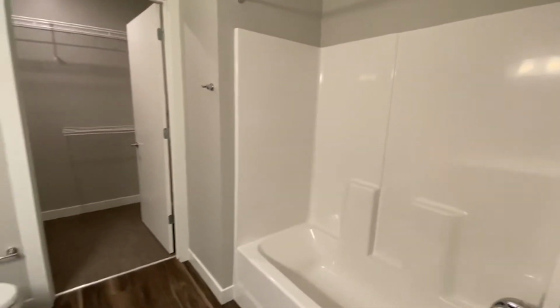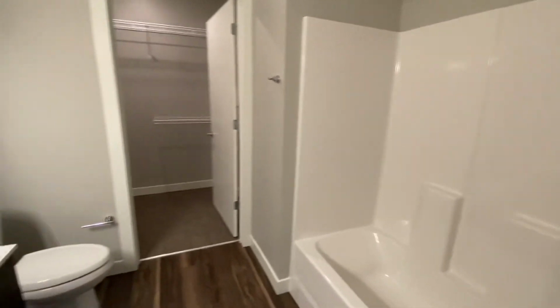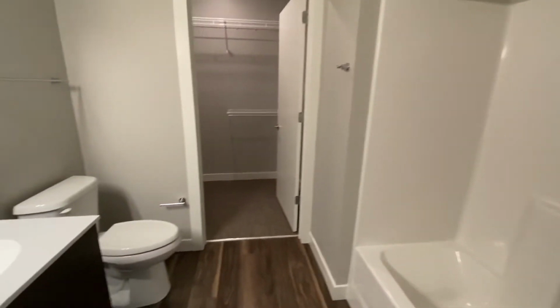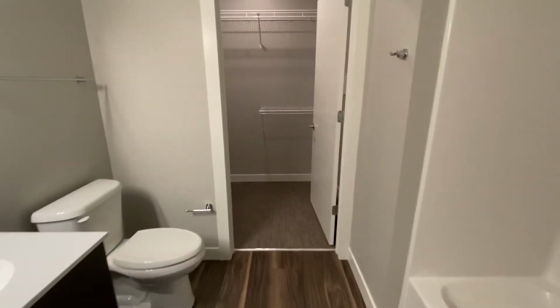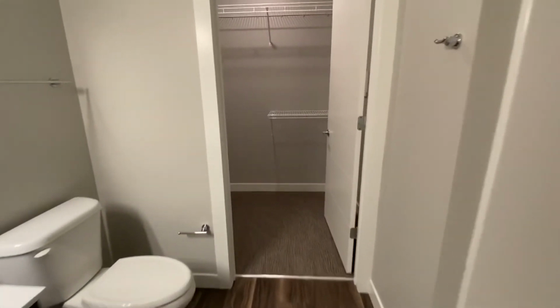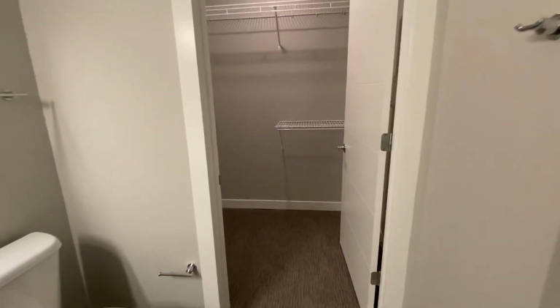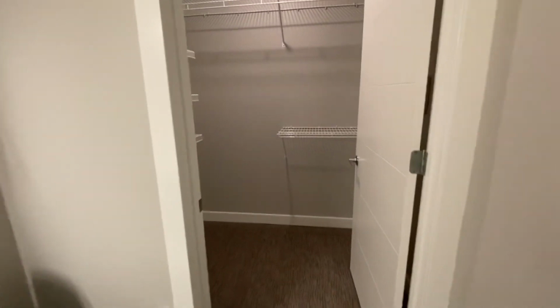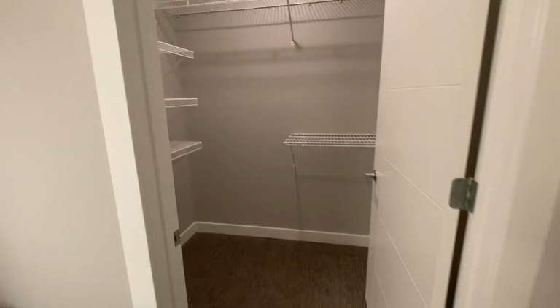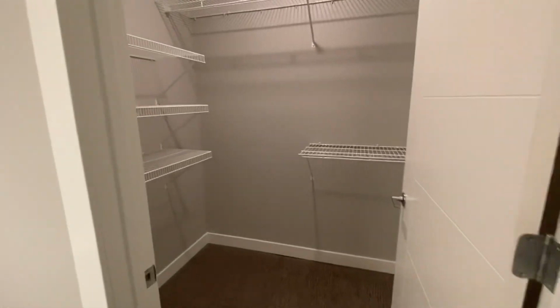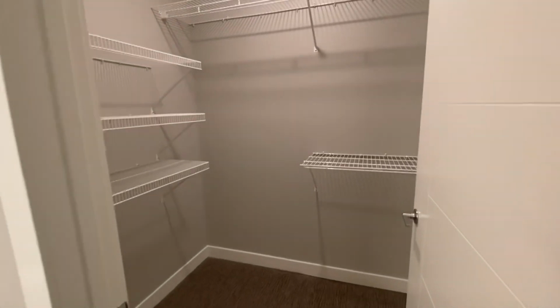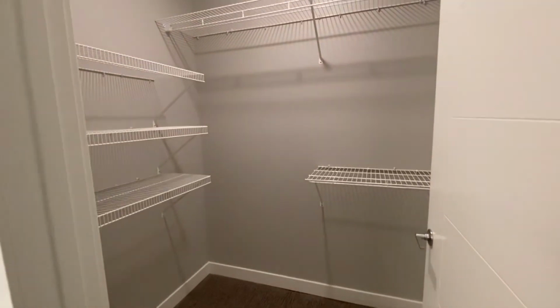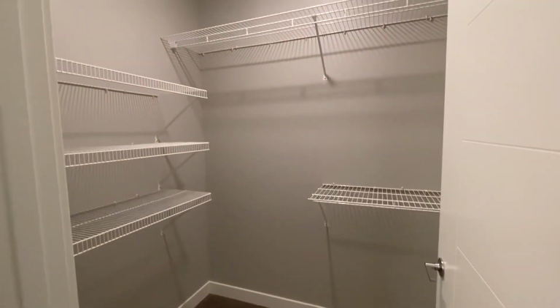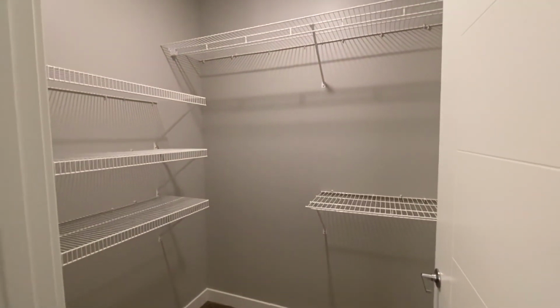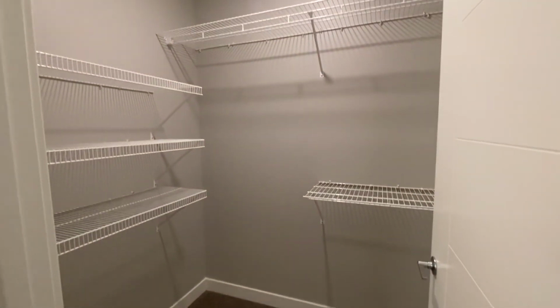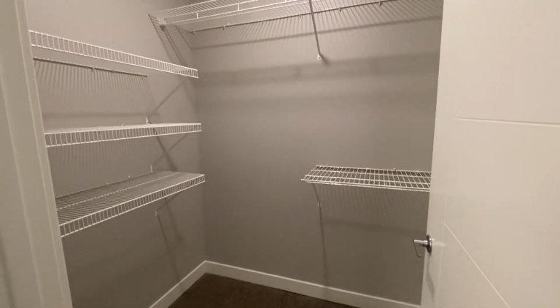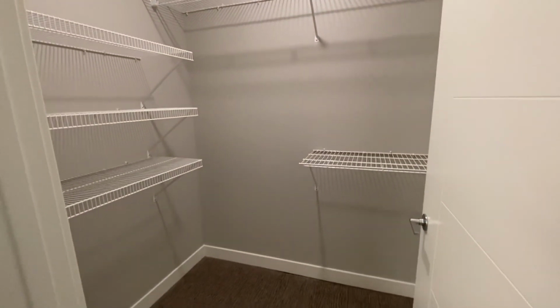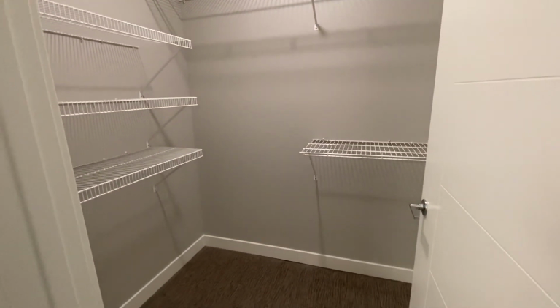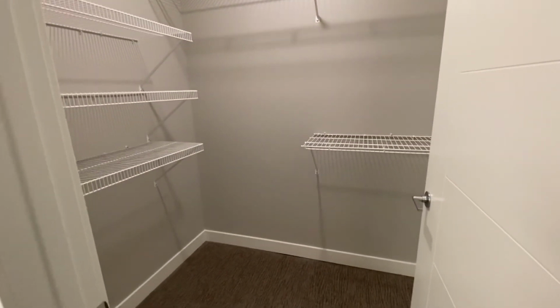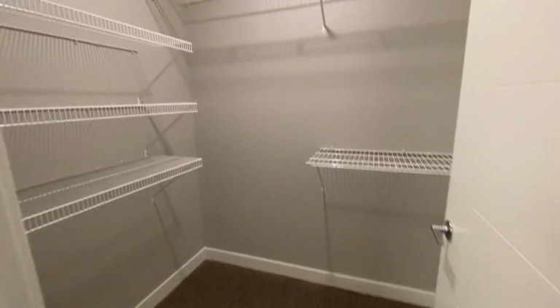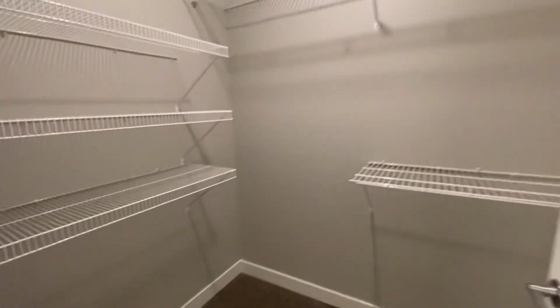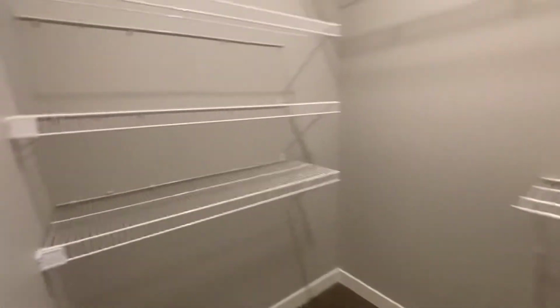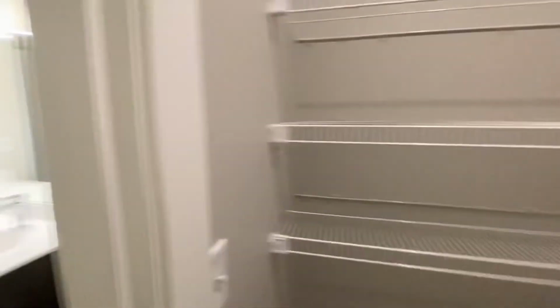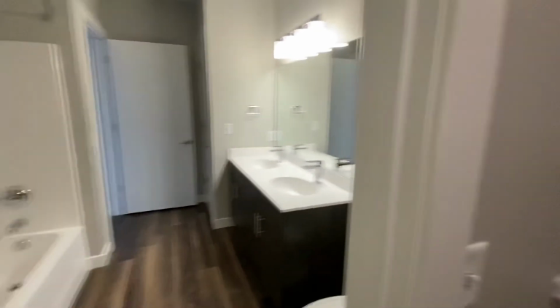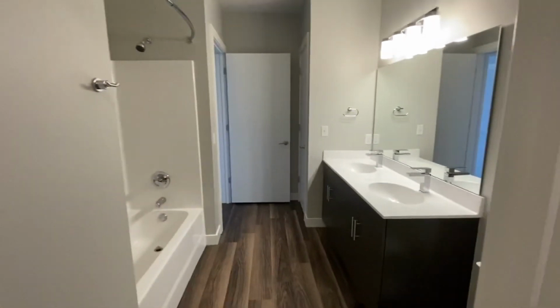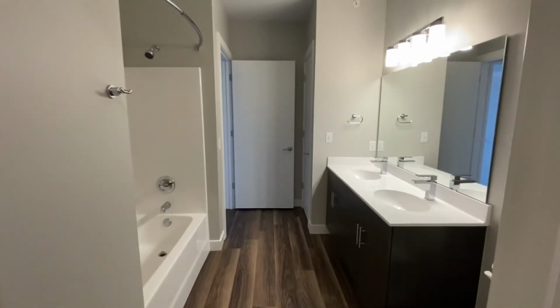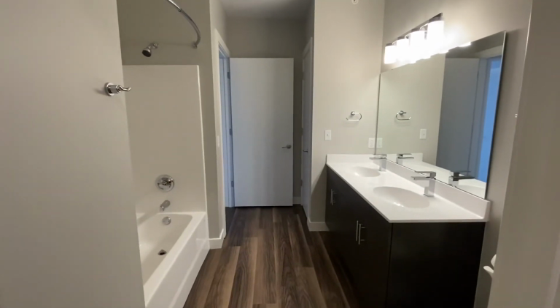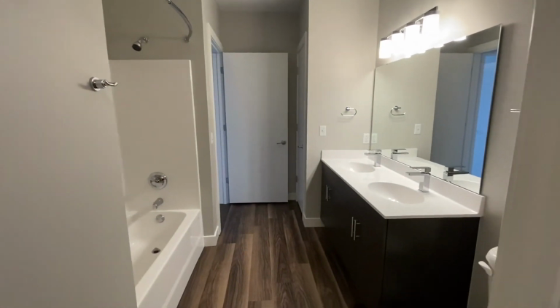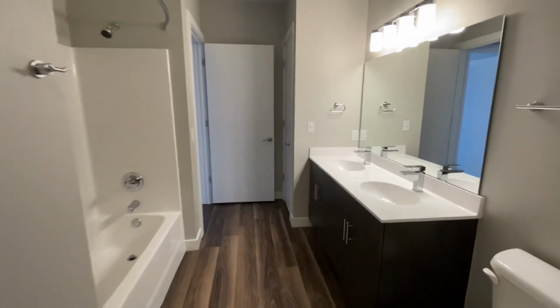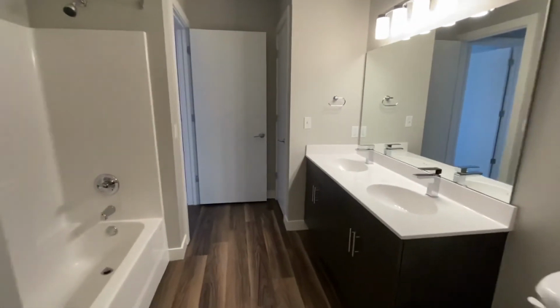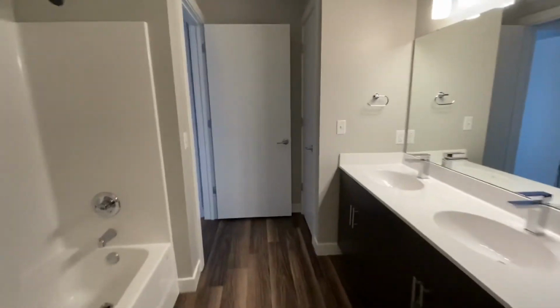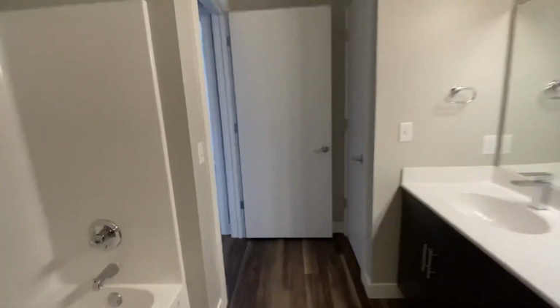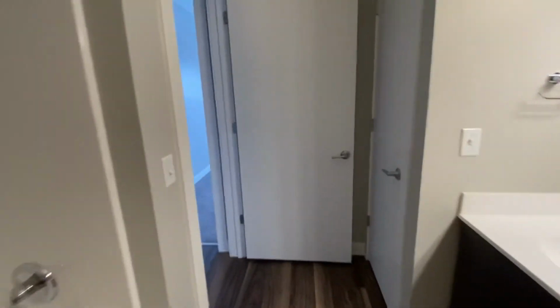And the cool thing about this — your bedroom closet is actually in here. So this is a walk-in closet. Ton of space. Check out the bathroom this way. And one more time for your kitchen.